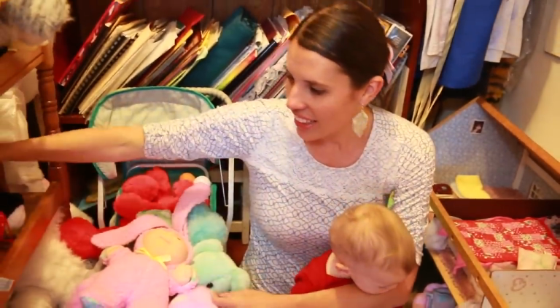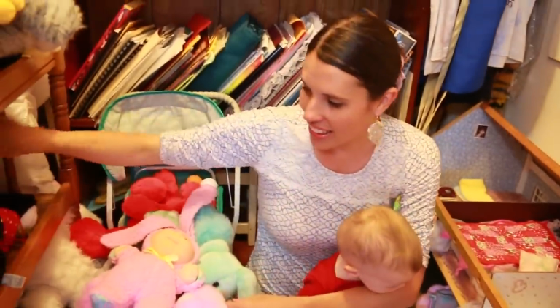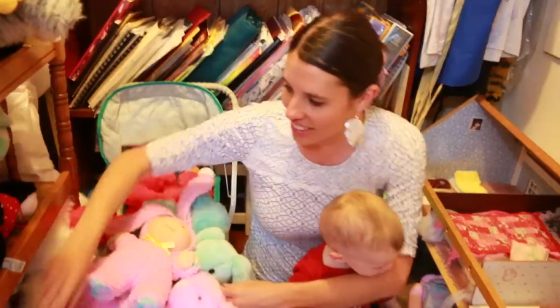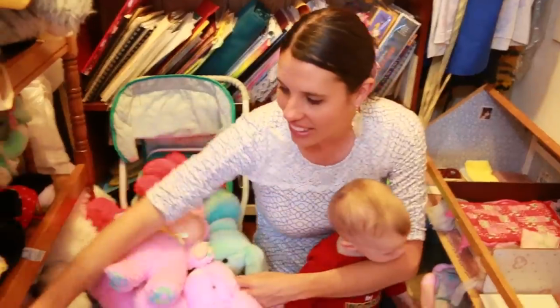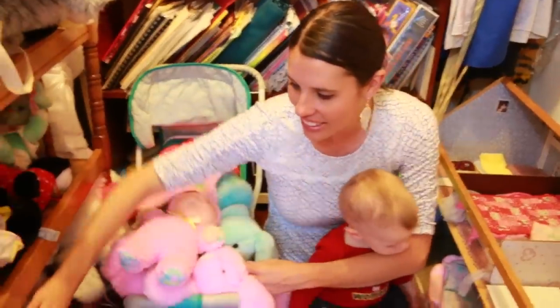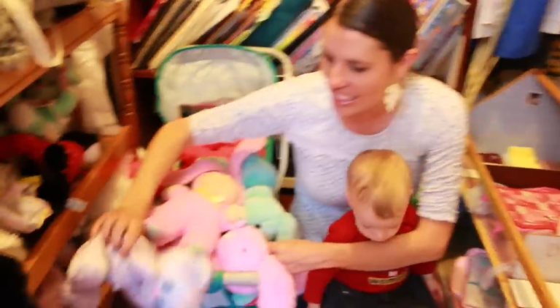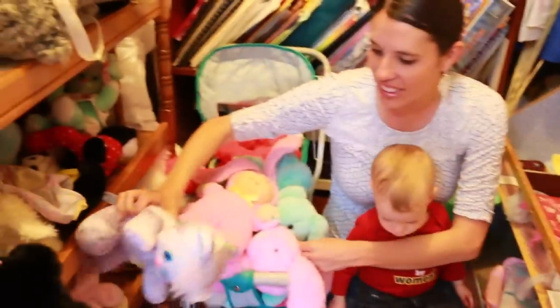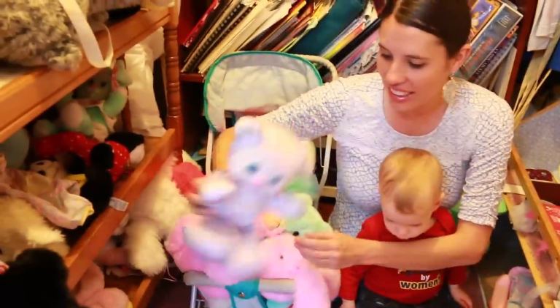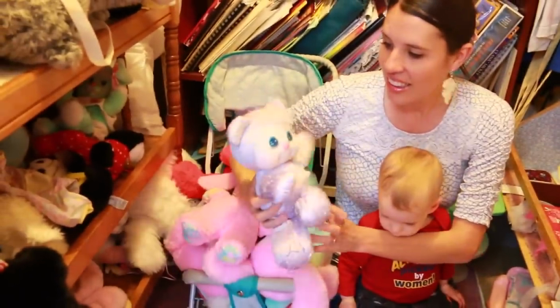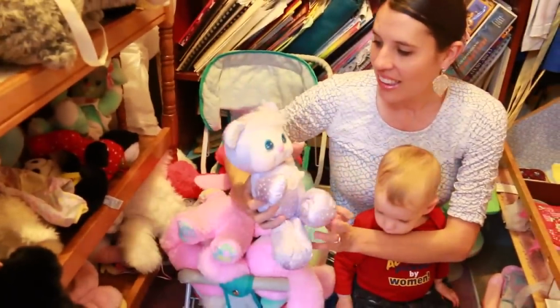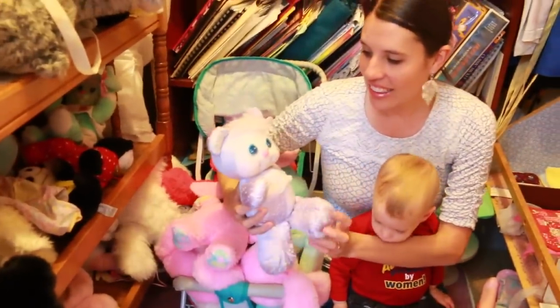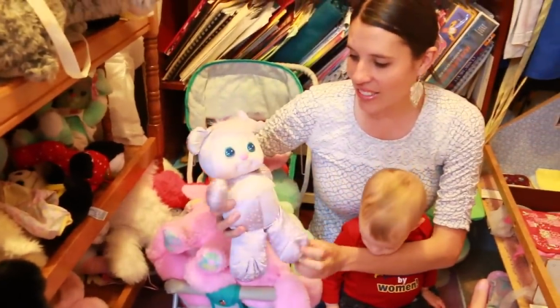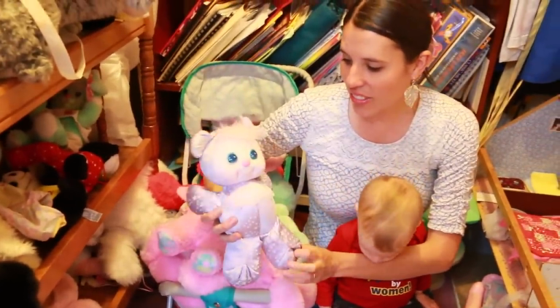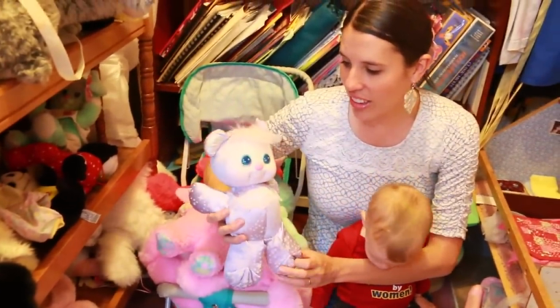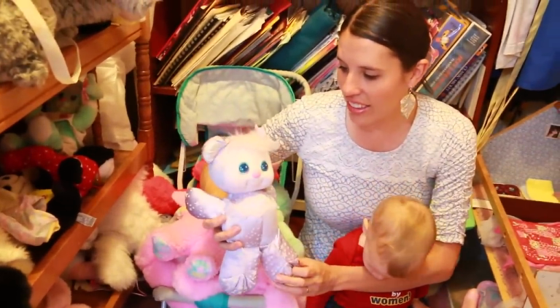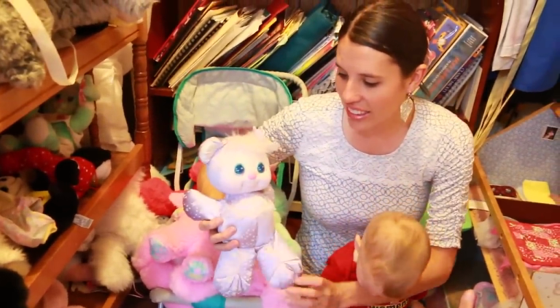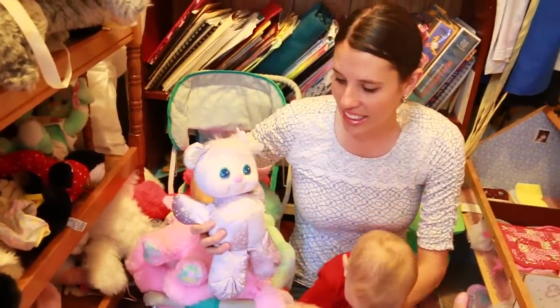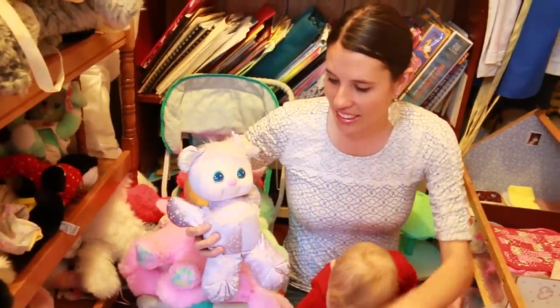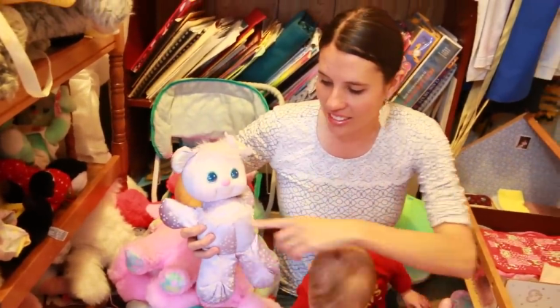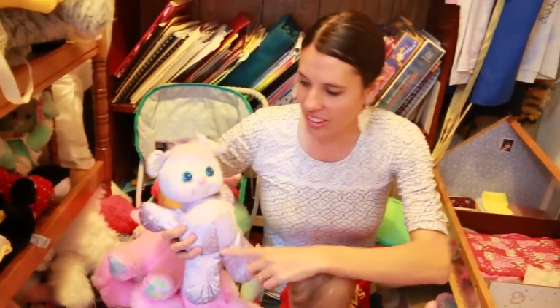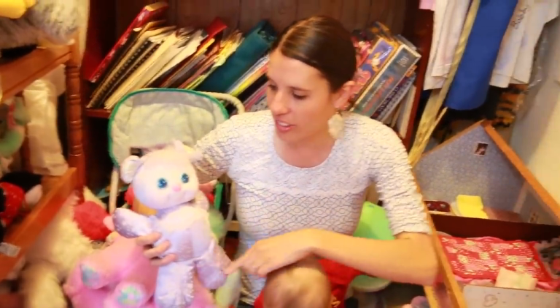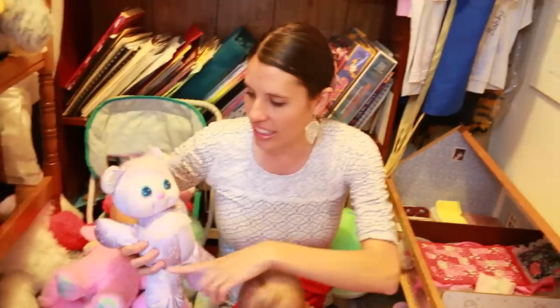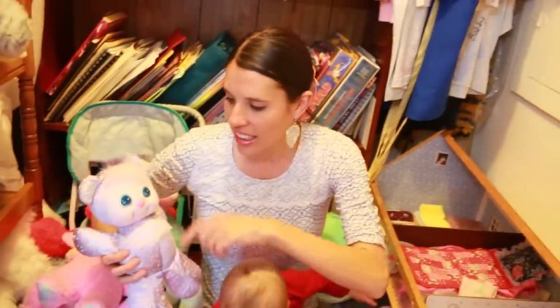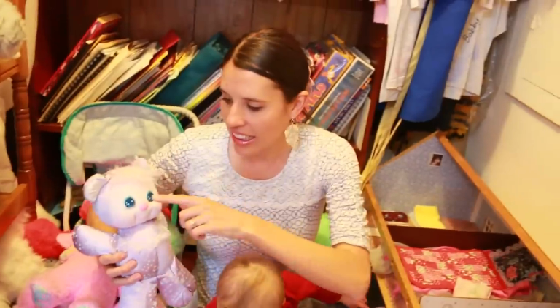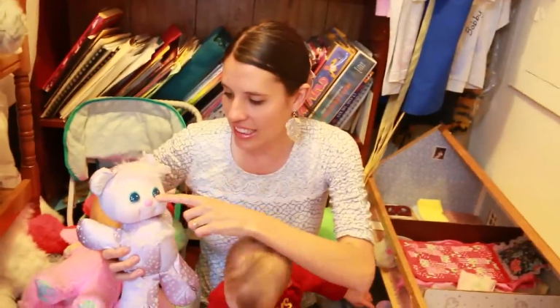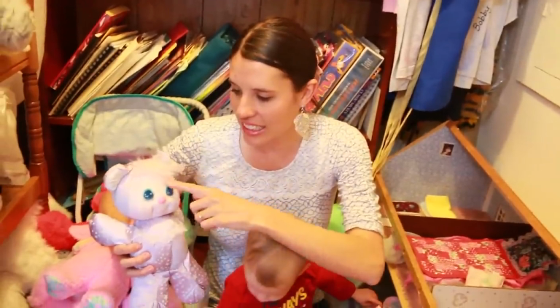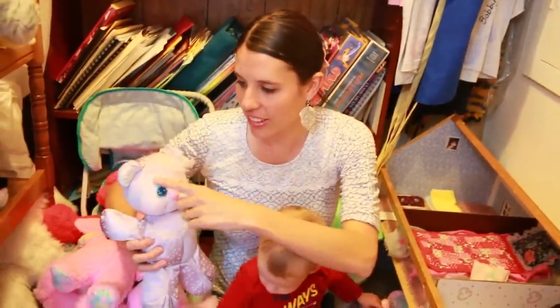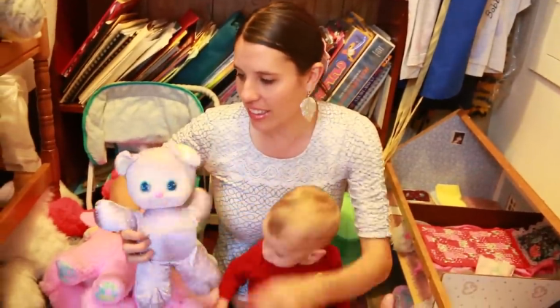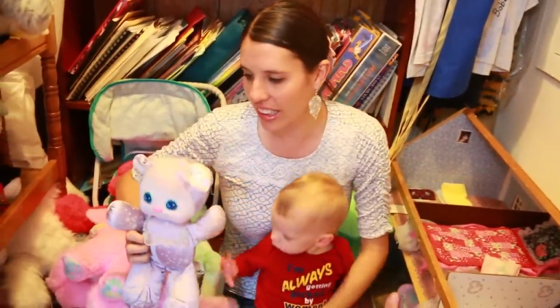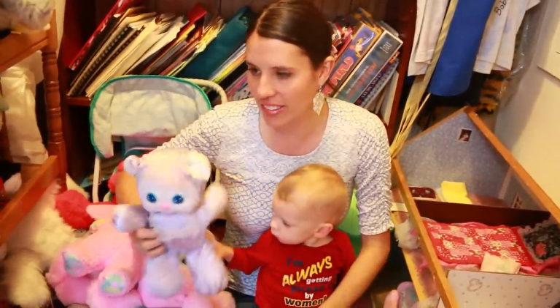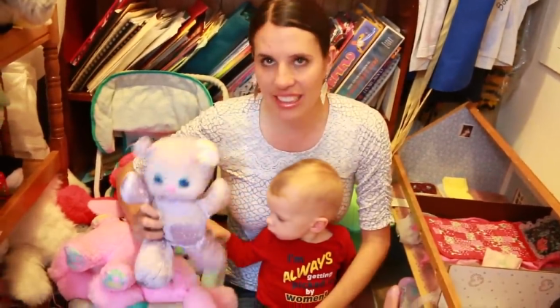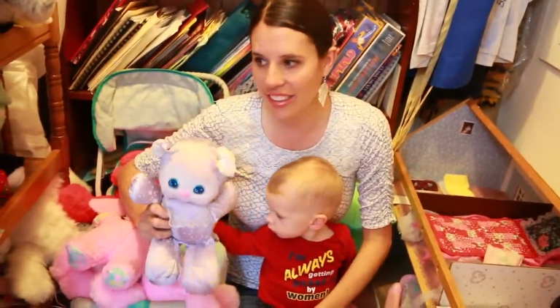And another one is this stuffed animal here — this one would glow in the dark. It had stars all over it and its eyes would glow in the dark. It was really cute.